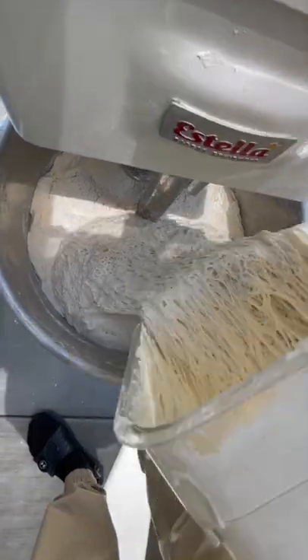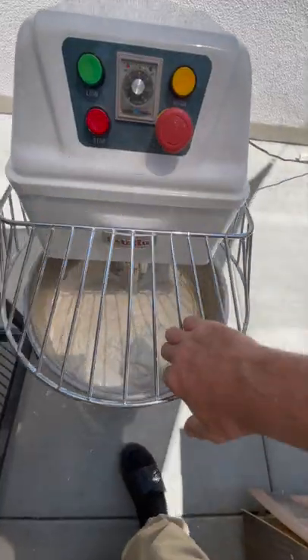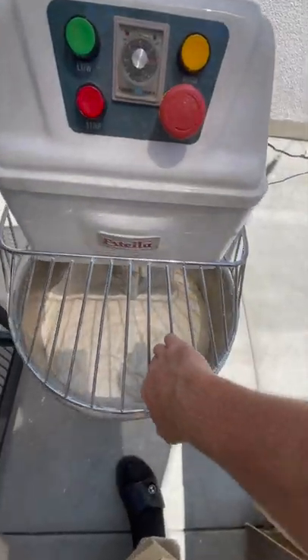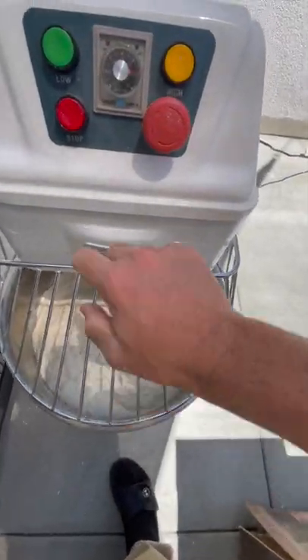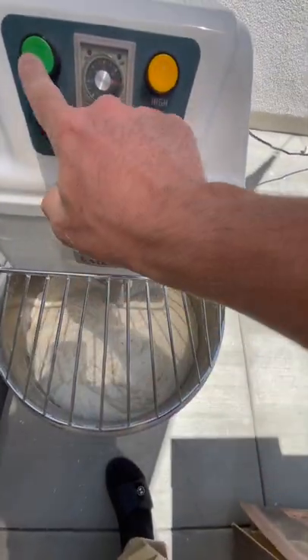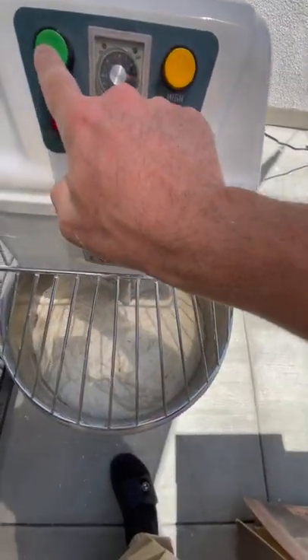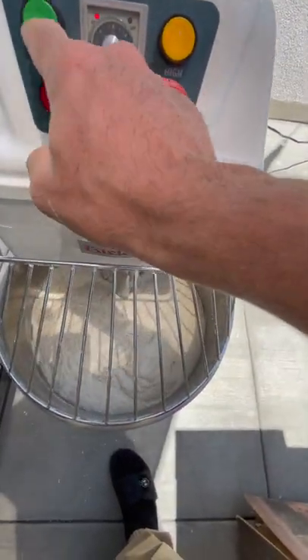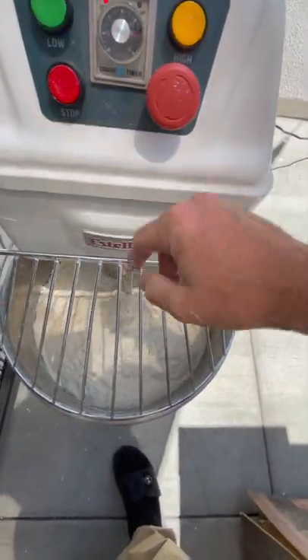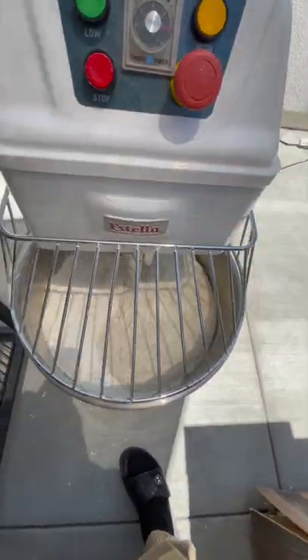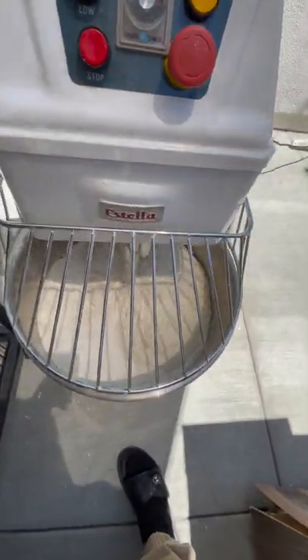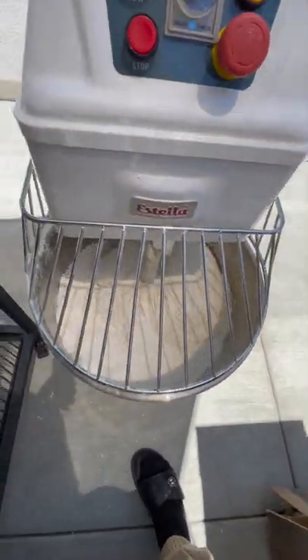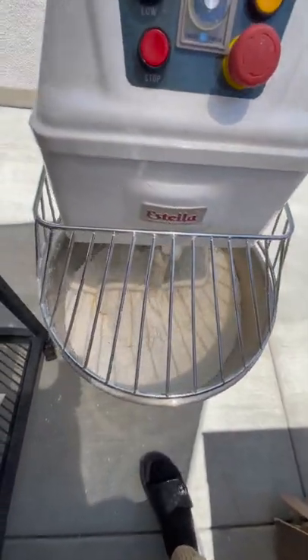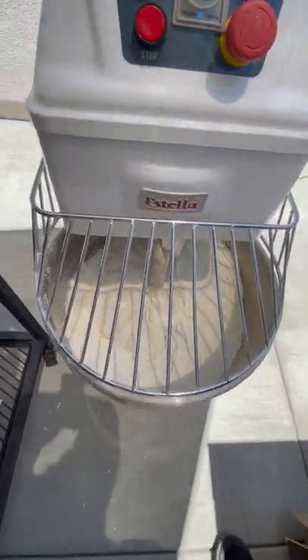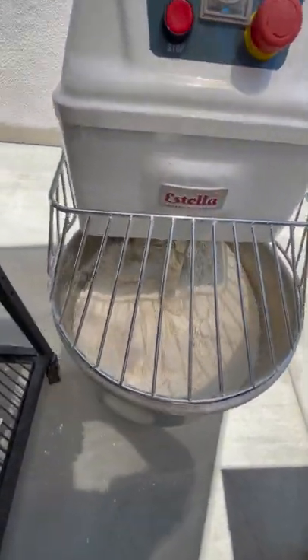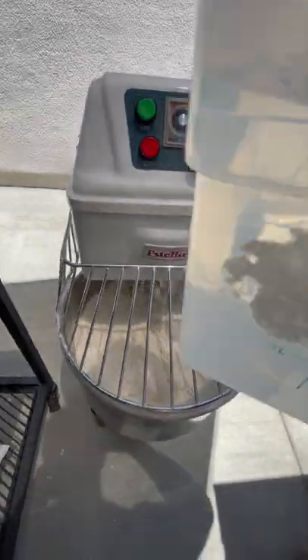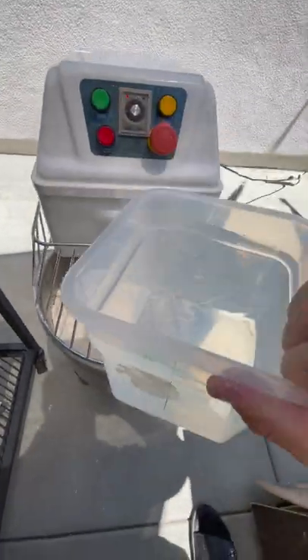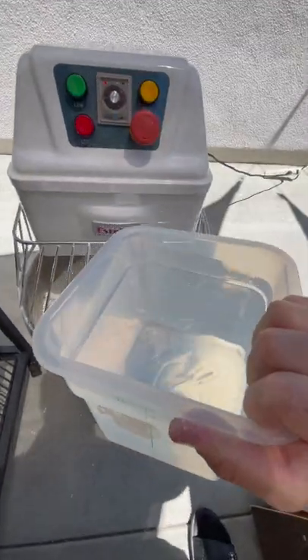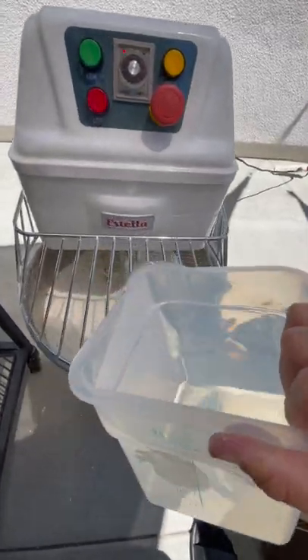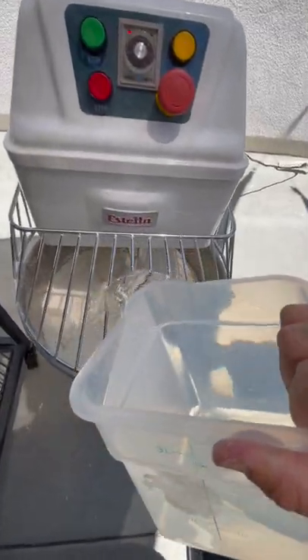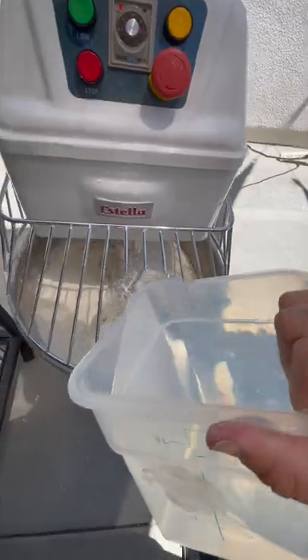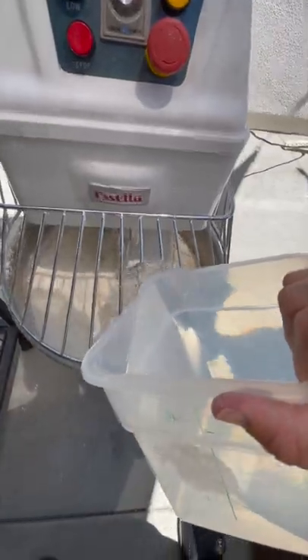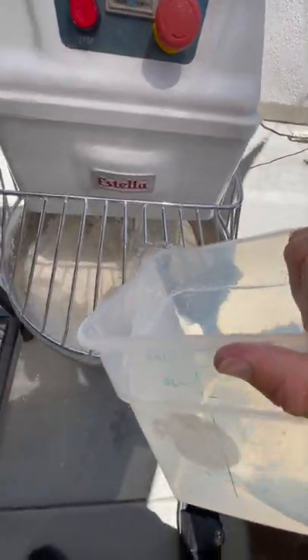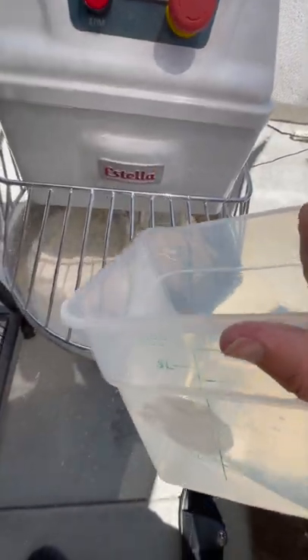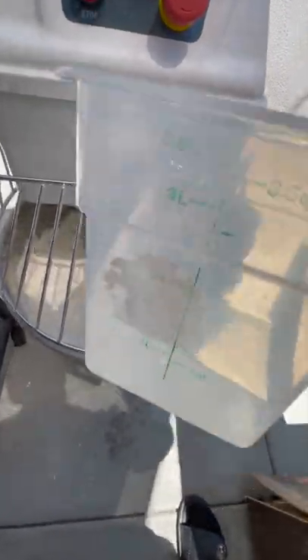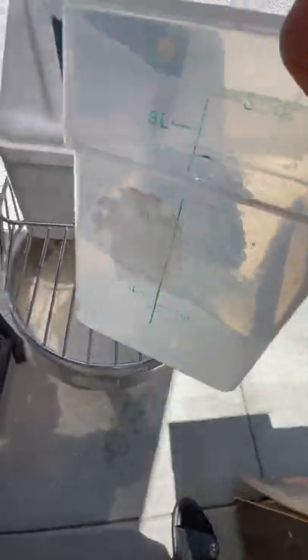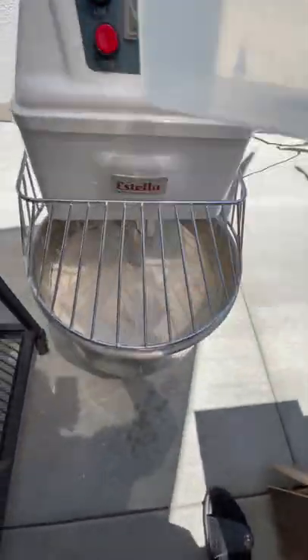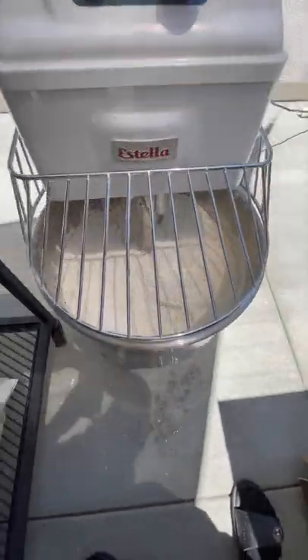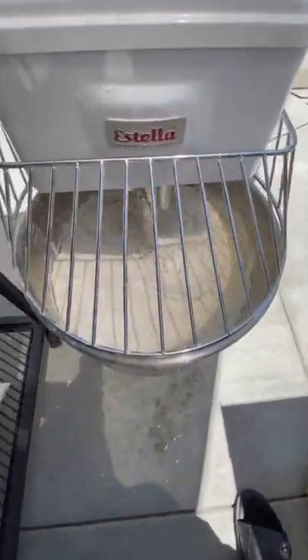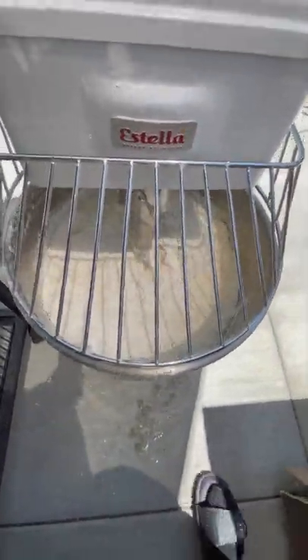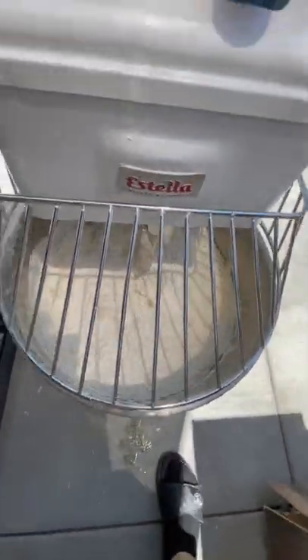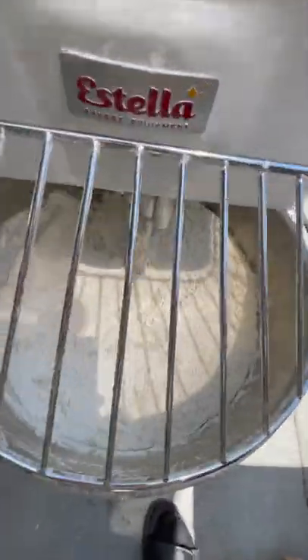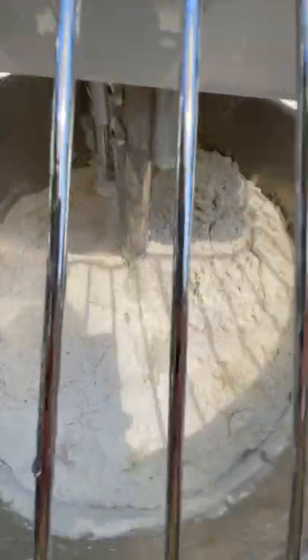Turn on the machine at speed one, mix everything, and let's add just half the amount of the water. Save the remaining water until everything comes together.